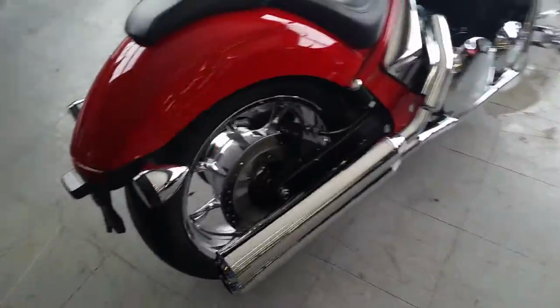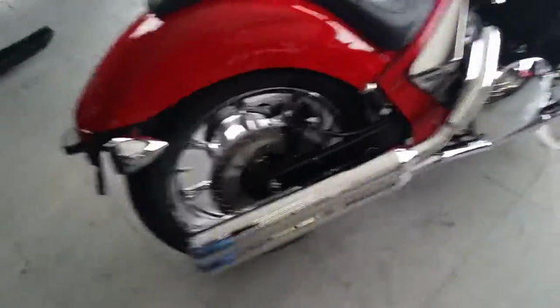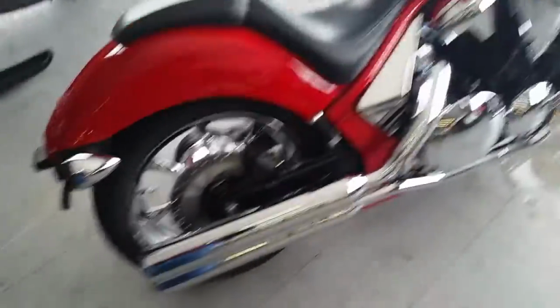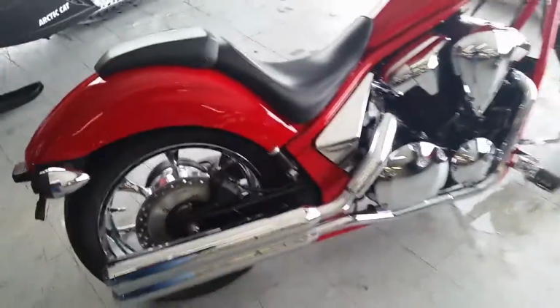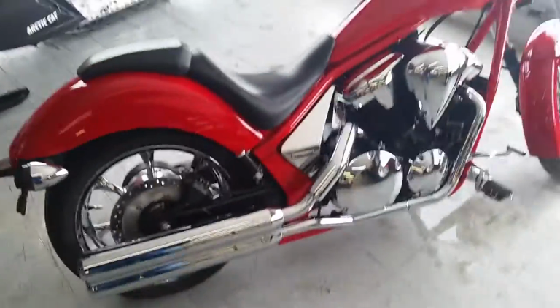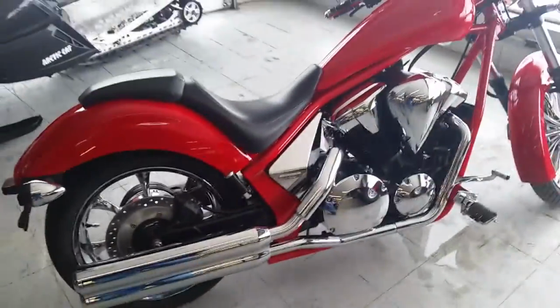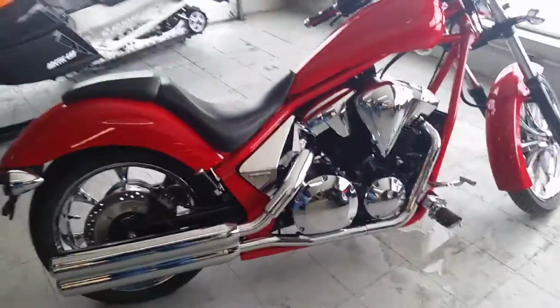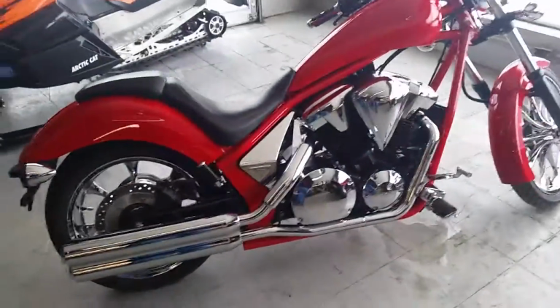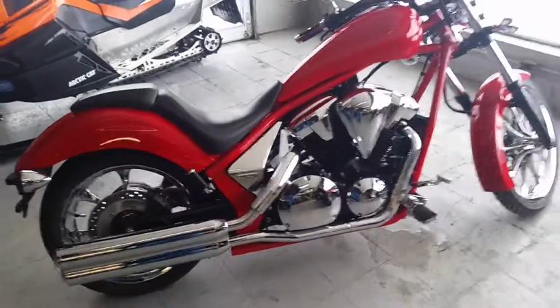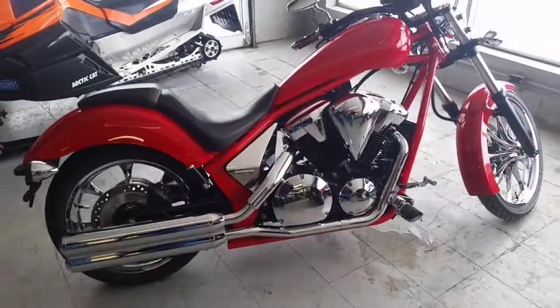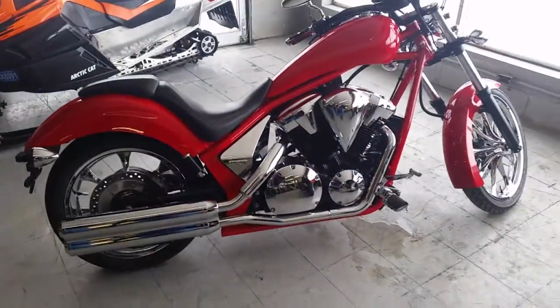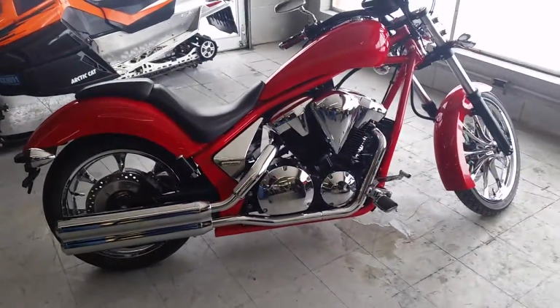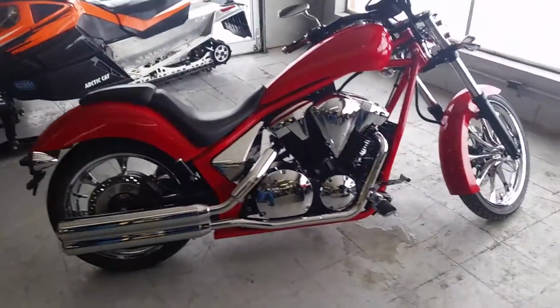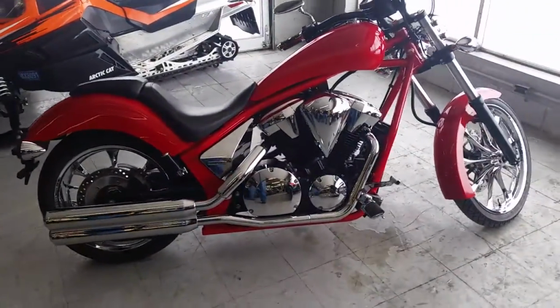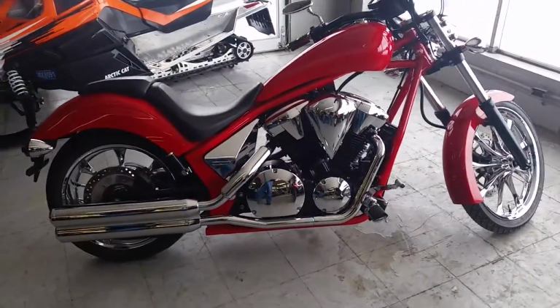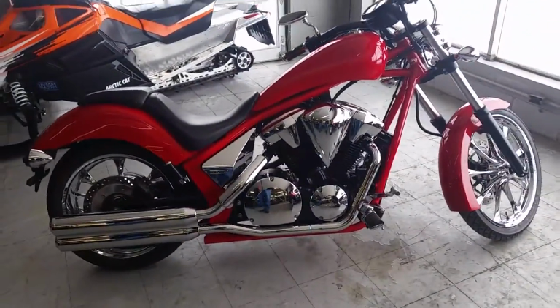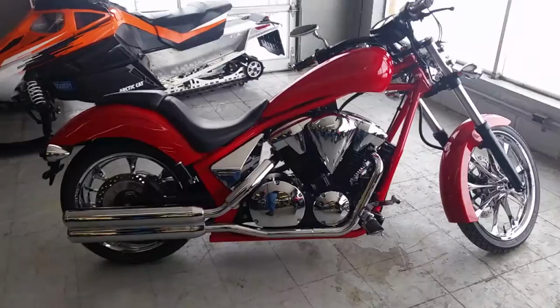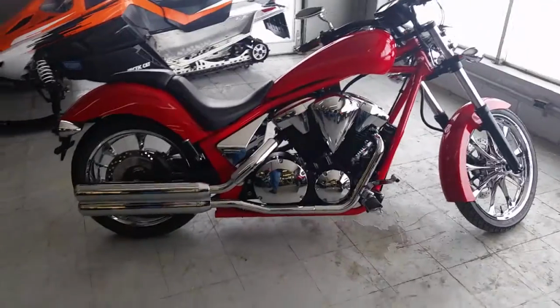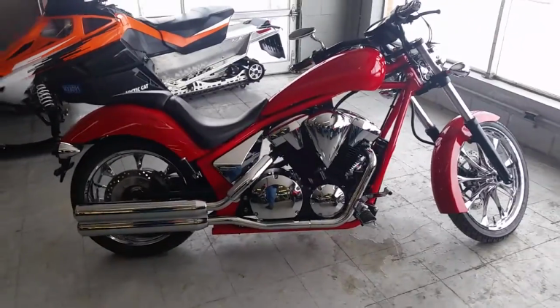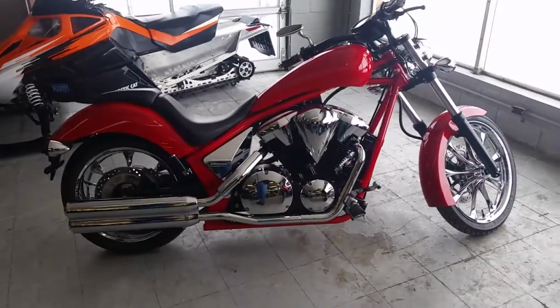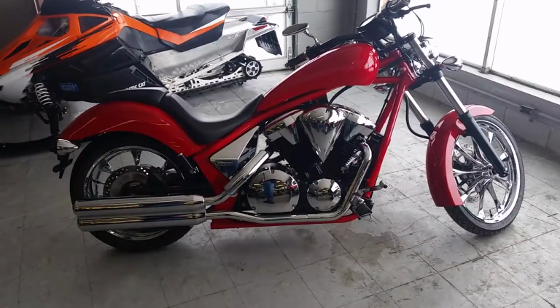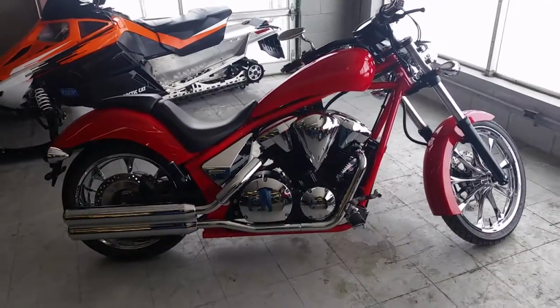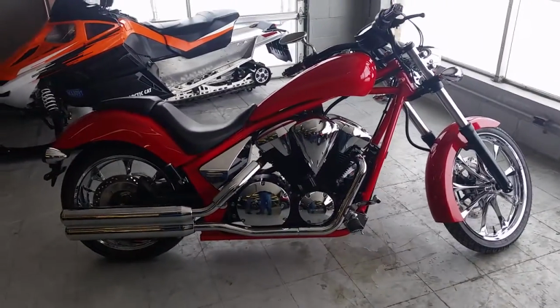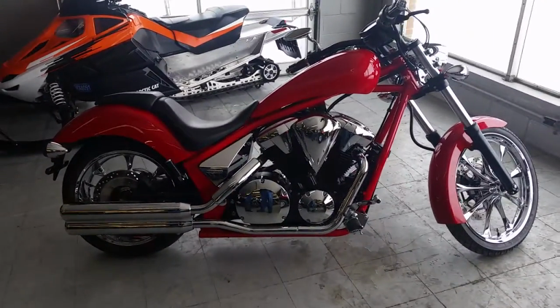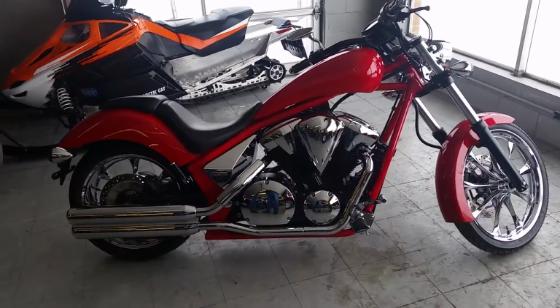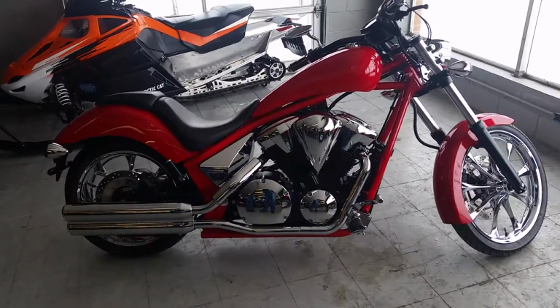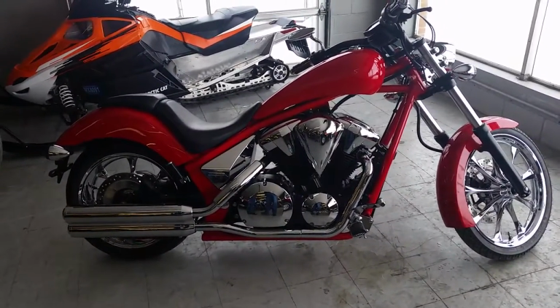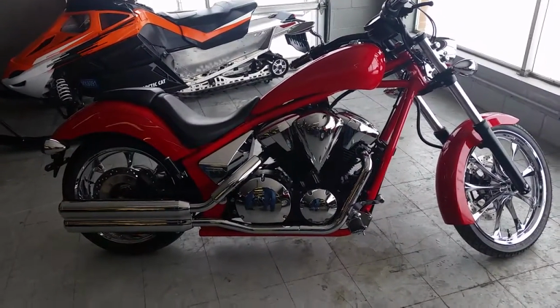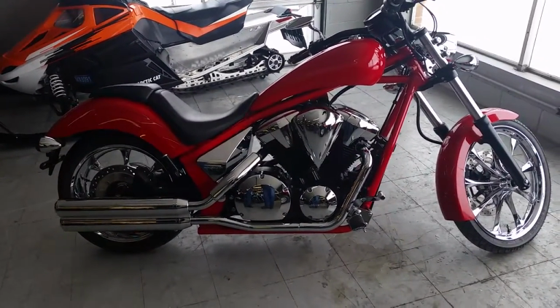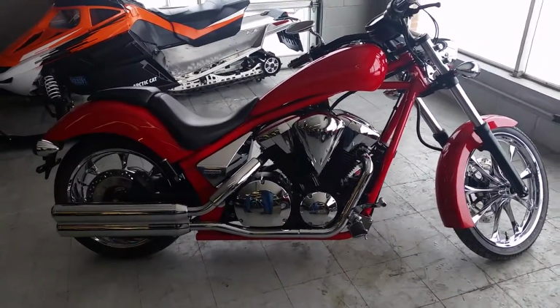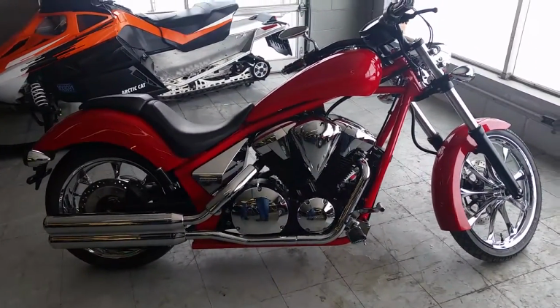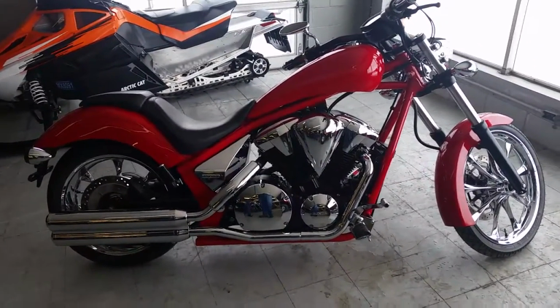You're gonna turn heads everywhere you go in this Honda Fury. Visit our website ApprovalPowerSports.com — this bike won't be here long. We got a price at $189 a month.